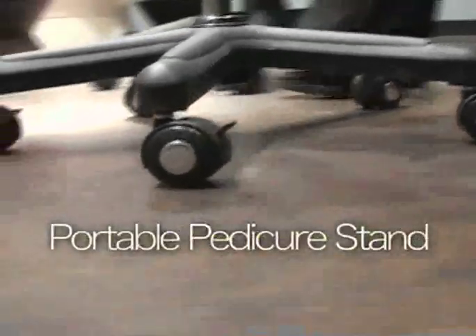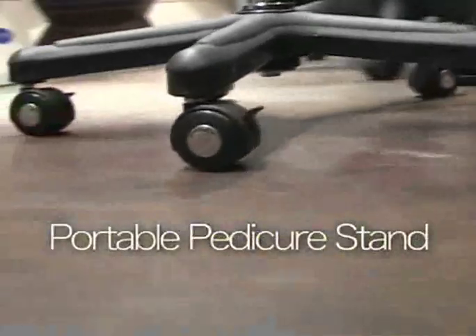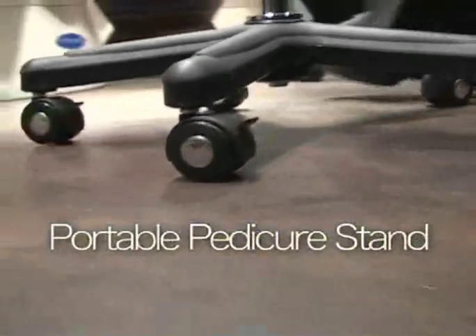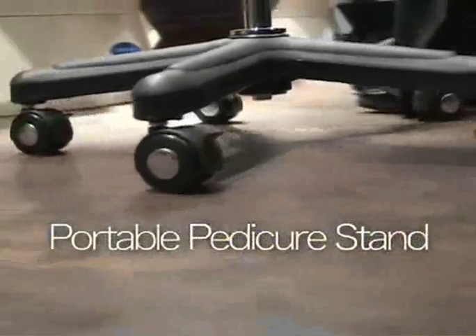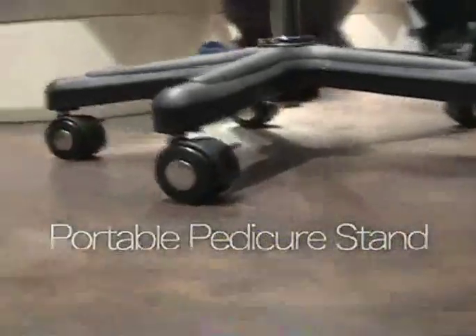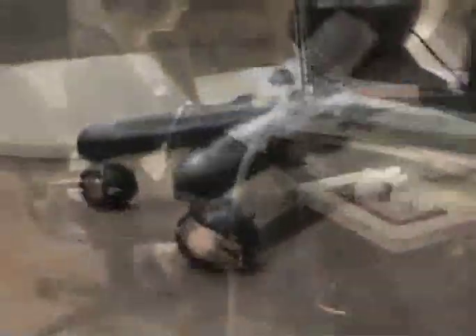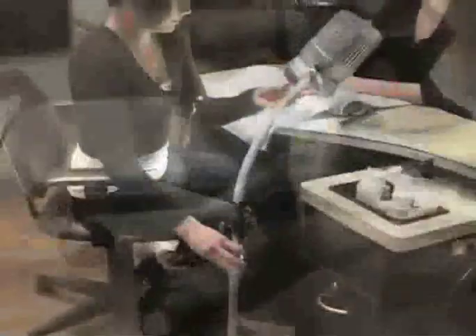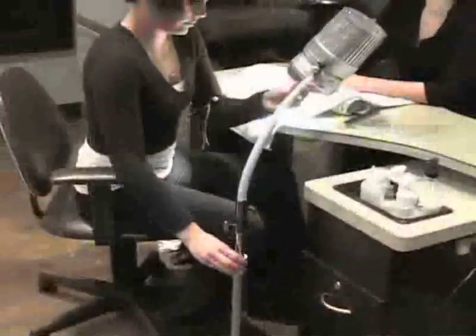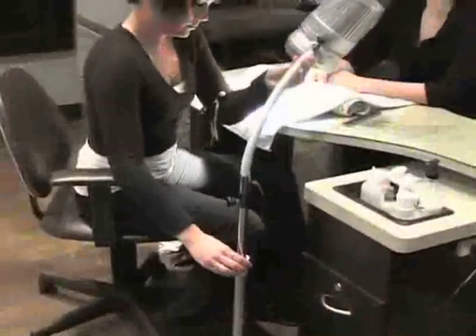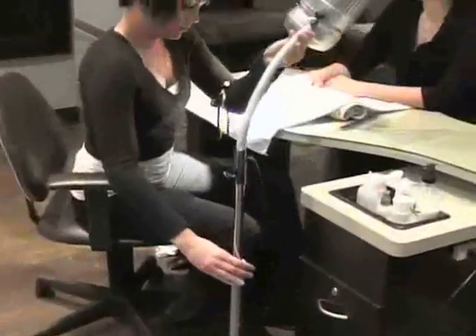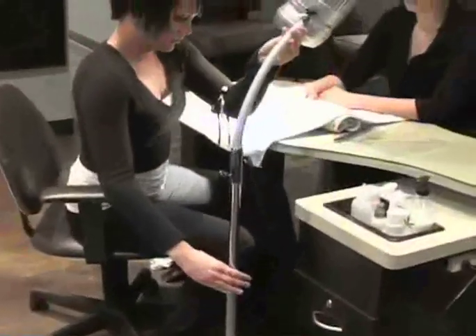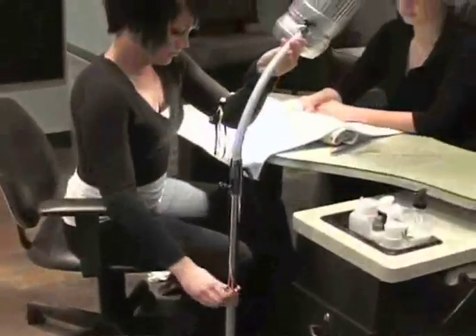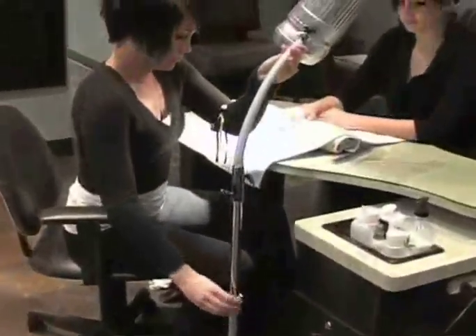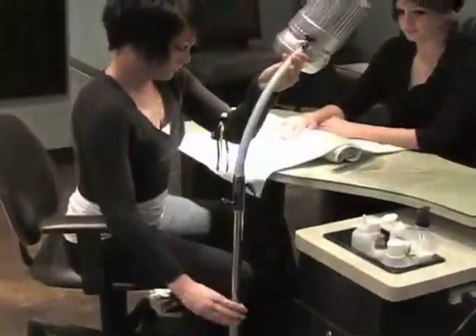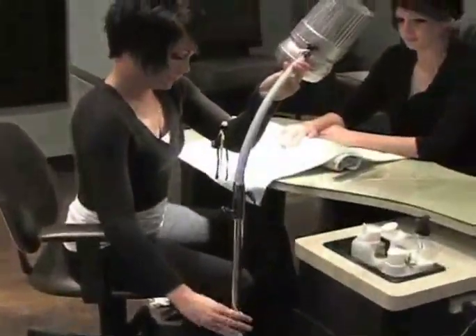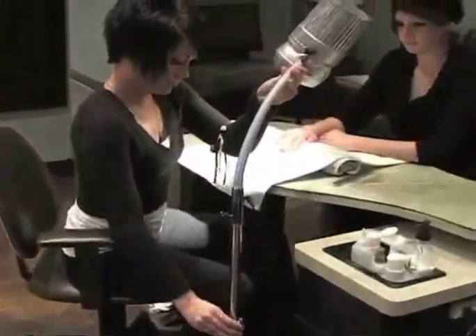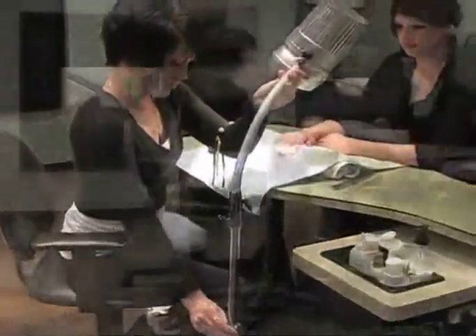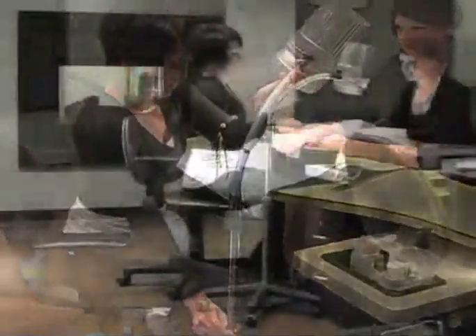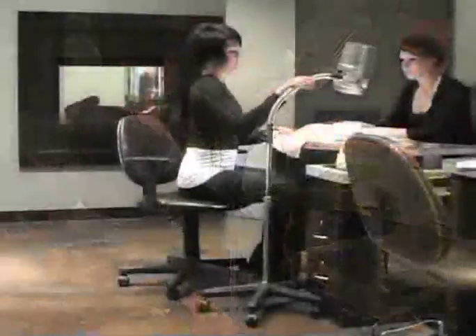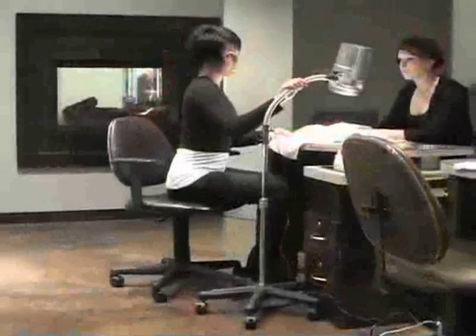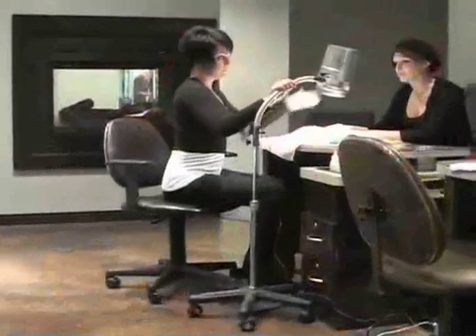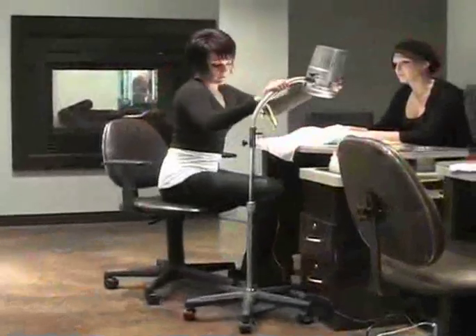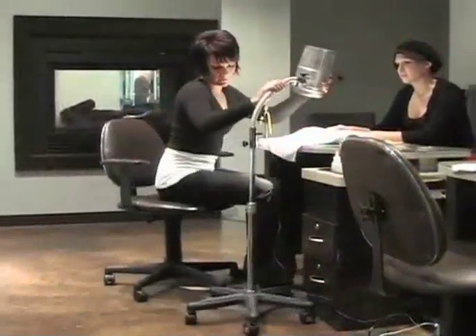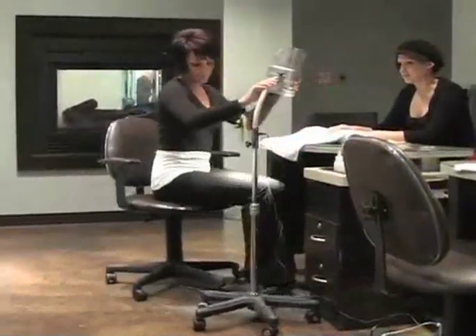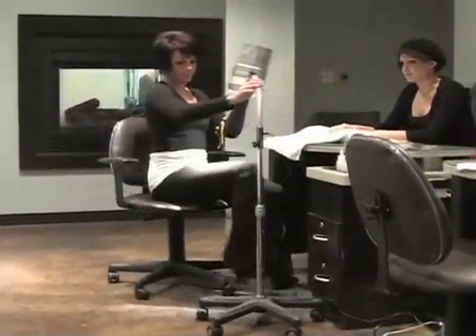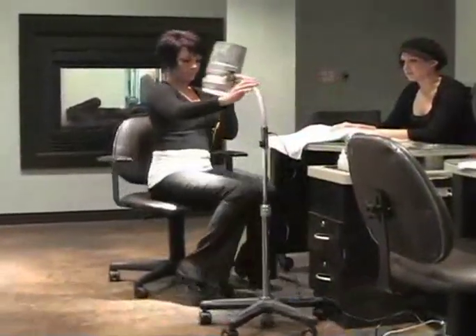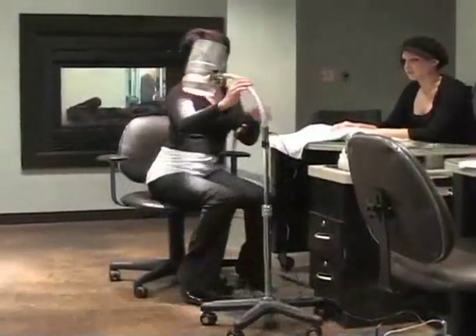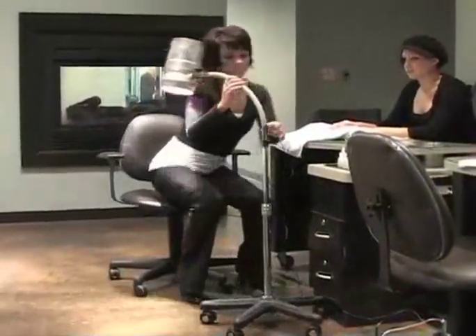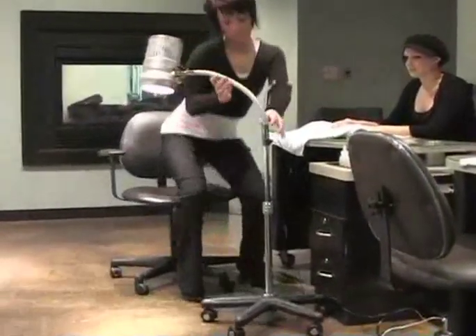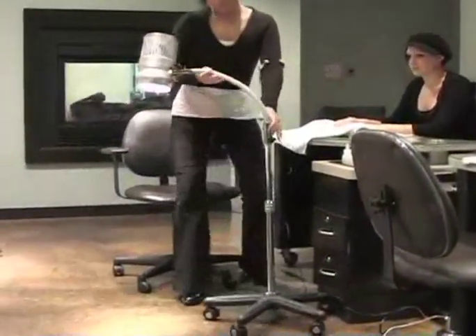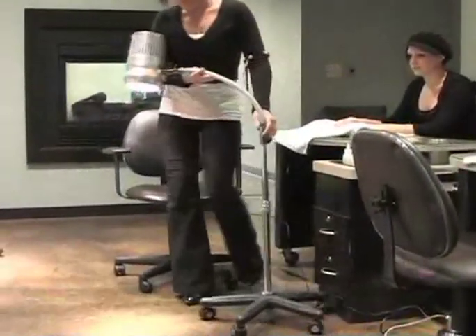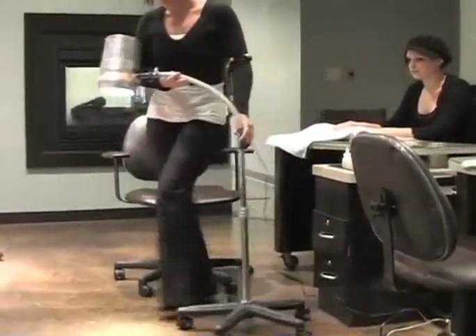Now available: the portable pedicure stand. With an adjustable stem and wheelbase, this stand makes moving from manicure stations to pedicure stations a breeze.